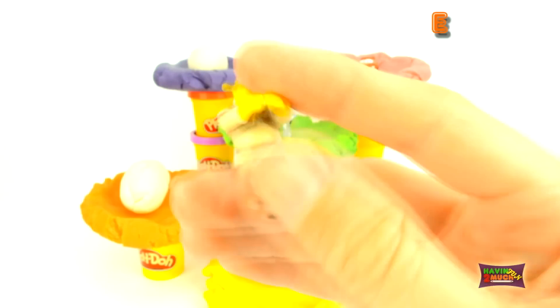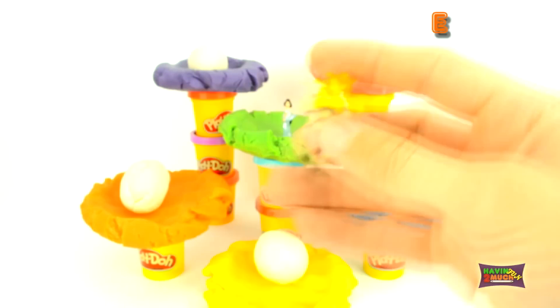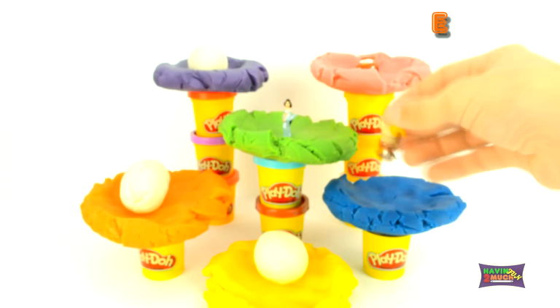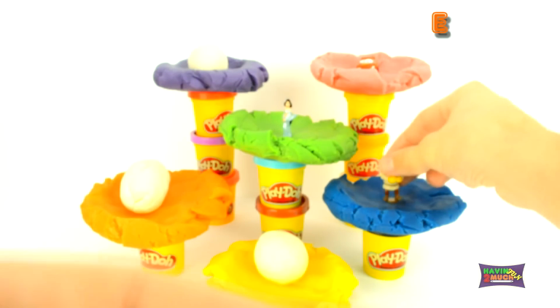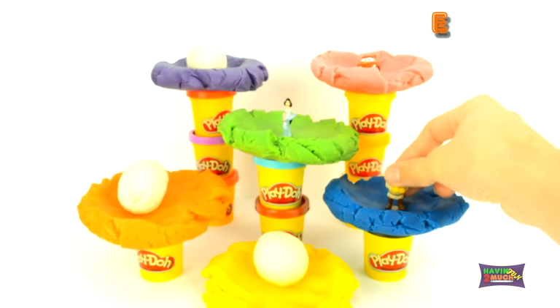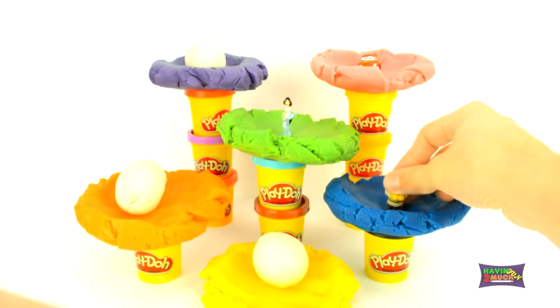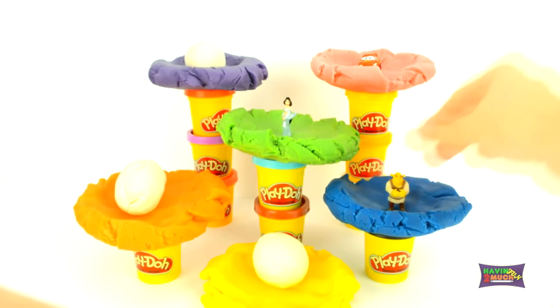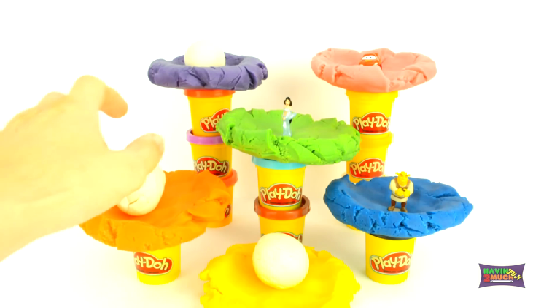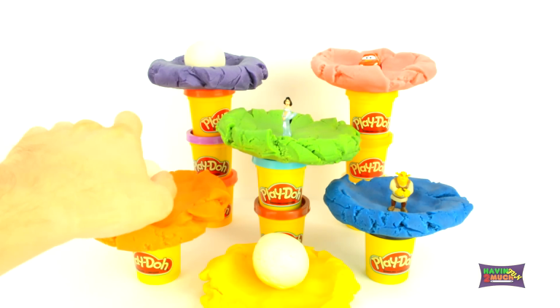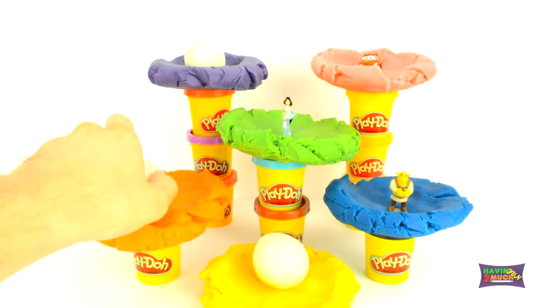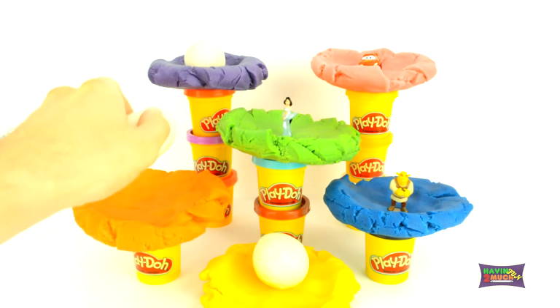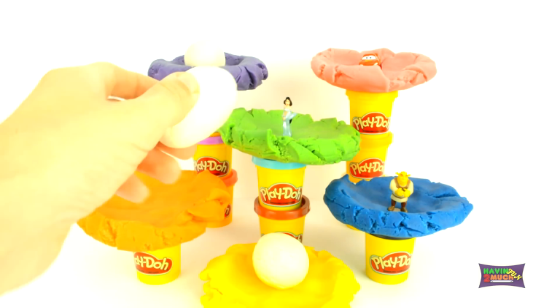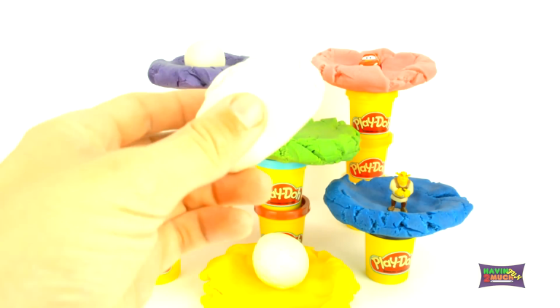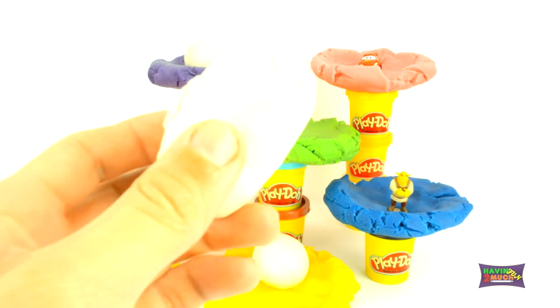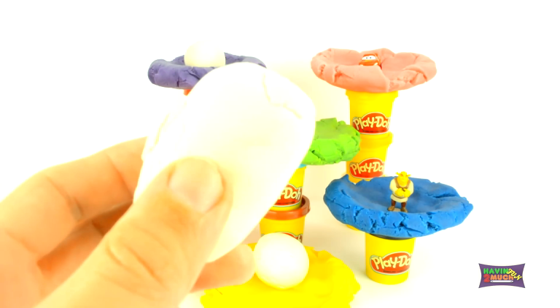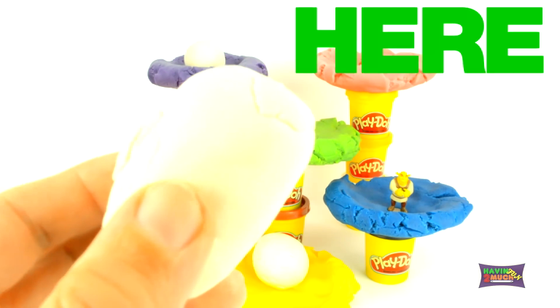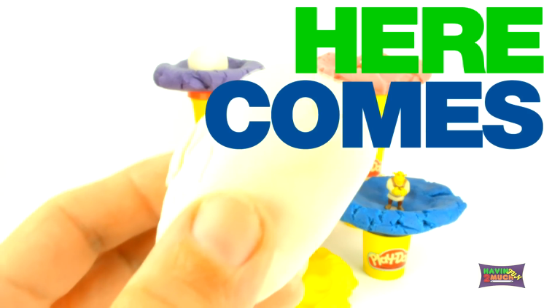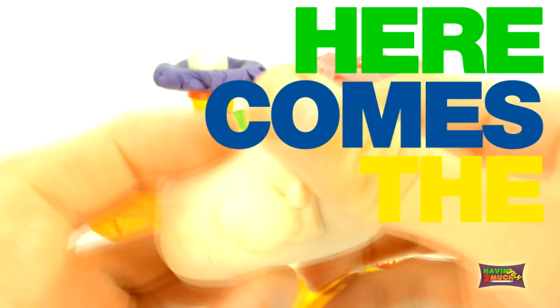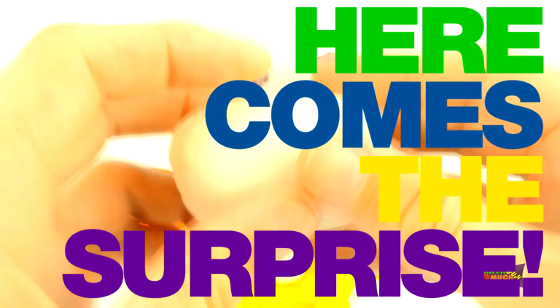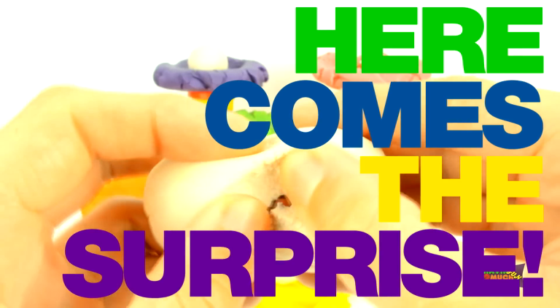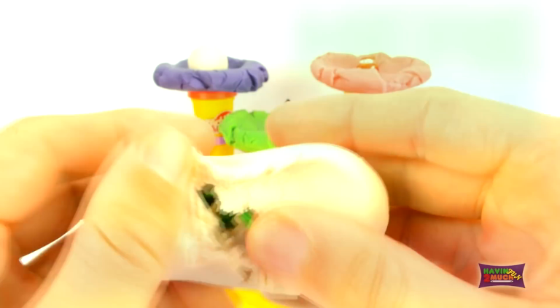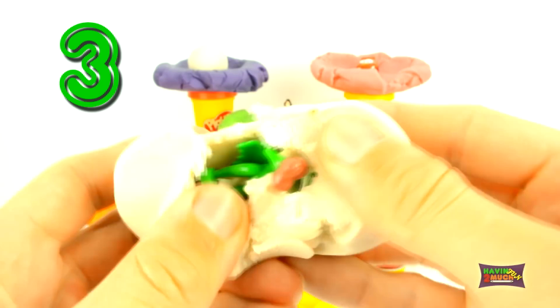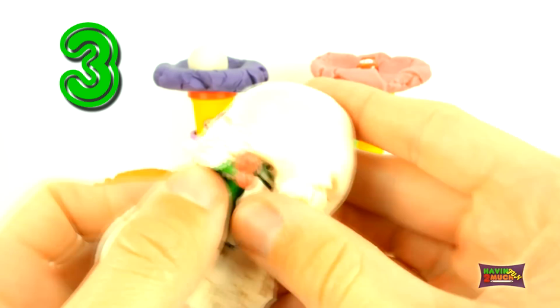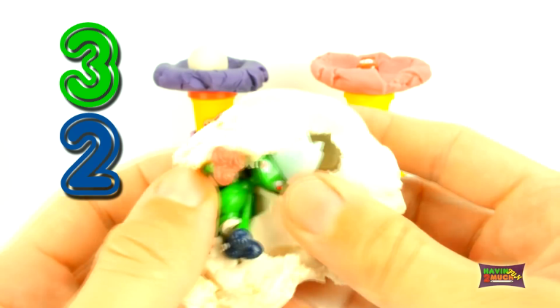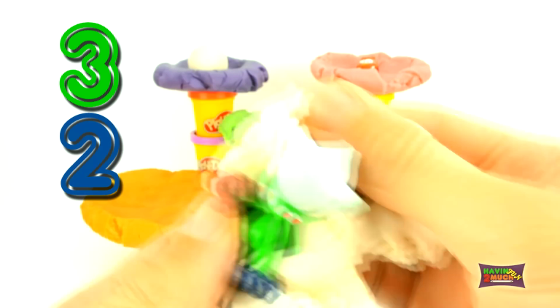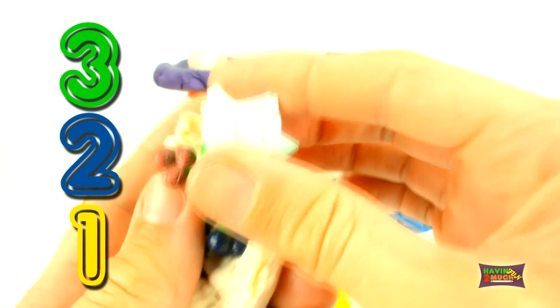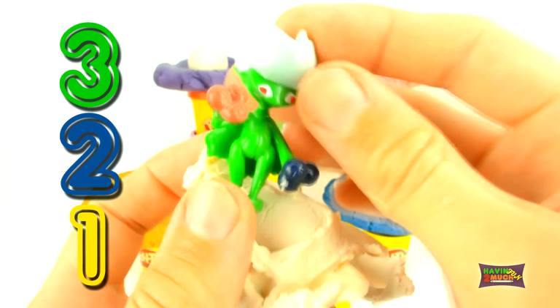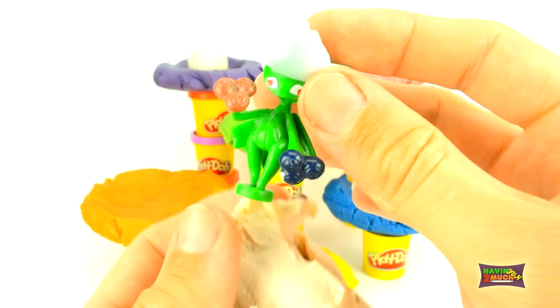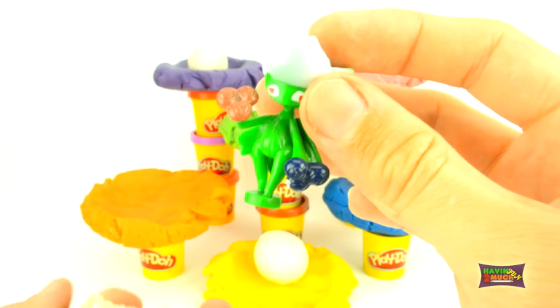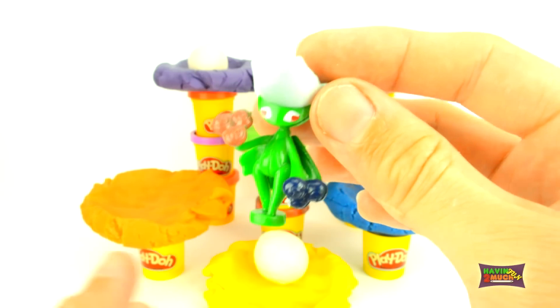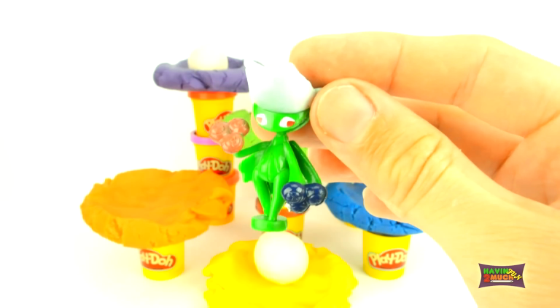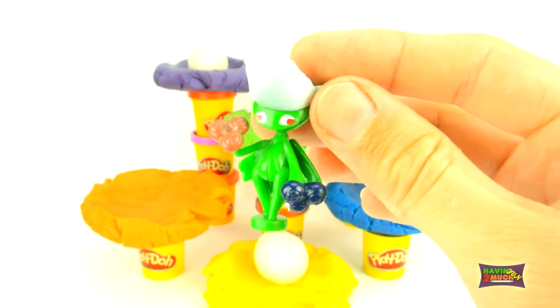Comment your favourite Shrek movie to let me know. From the orange nest, here comes the surprise. Three, two, one. It's Rosarade from Plucamont.